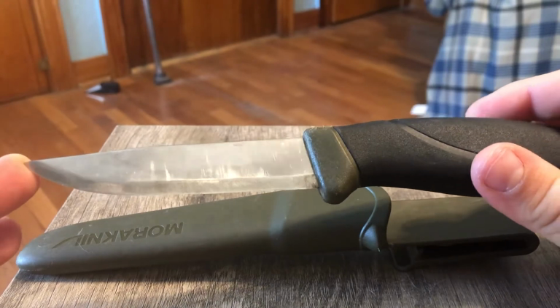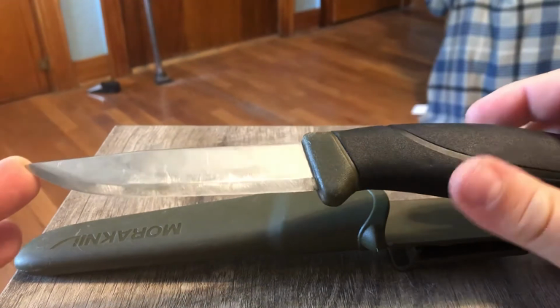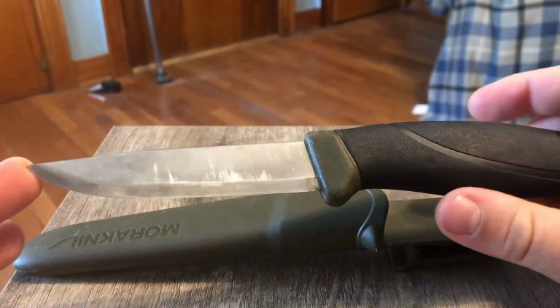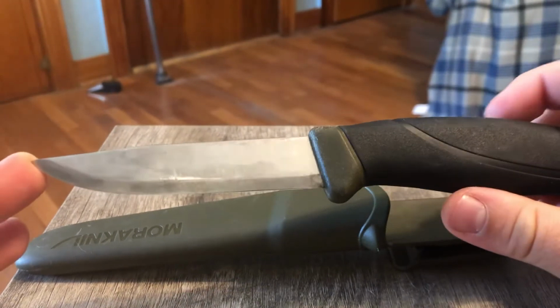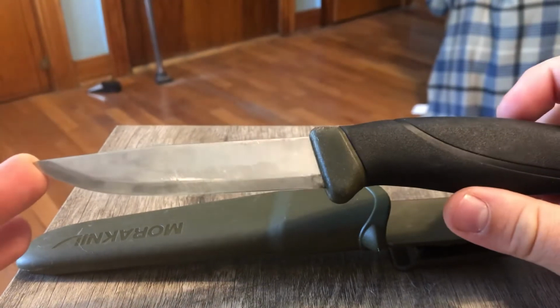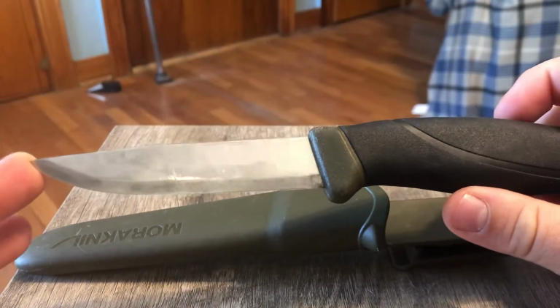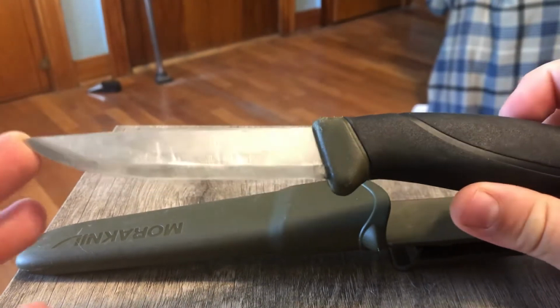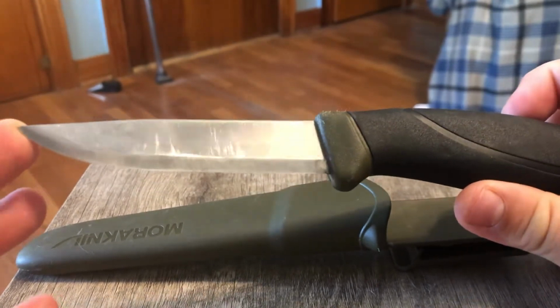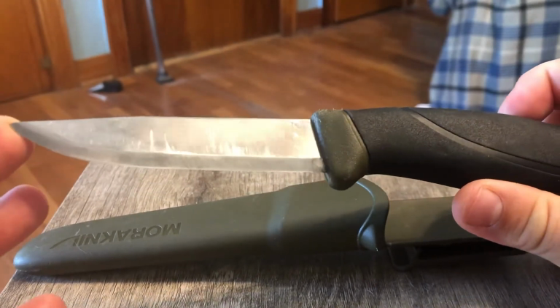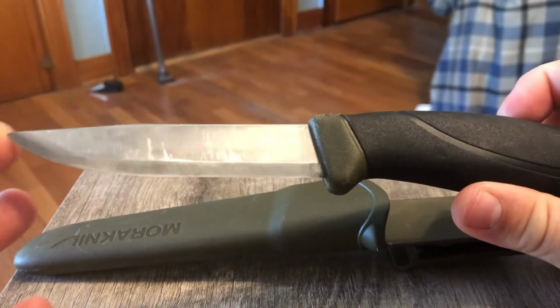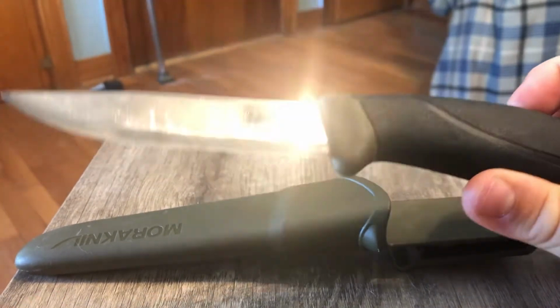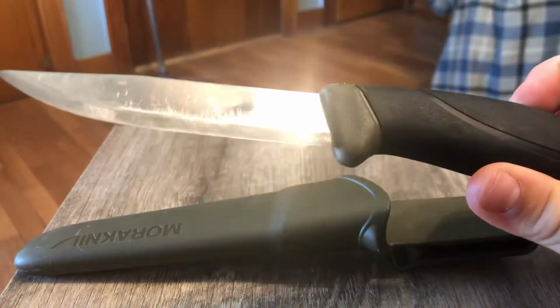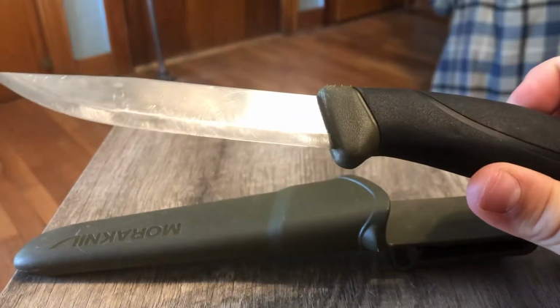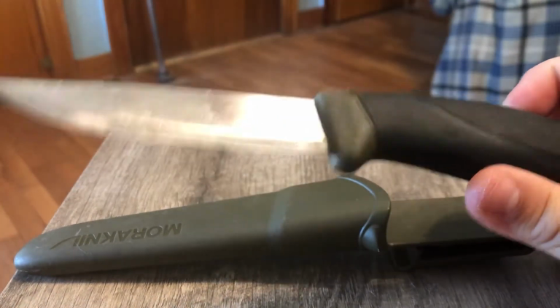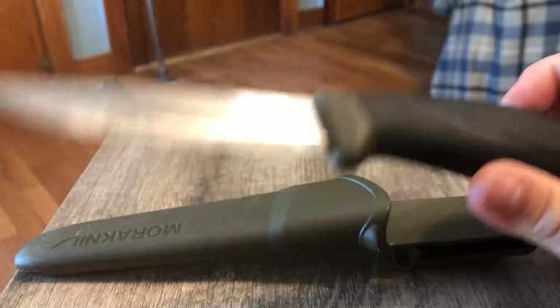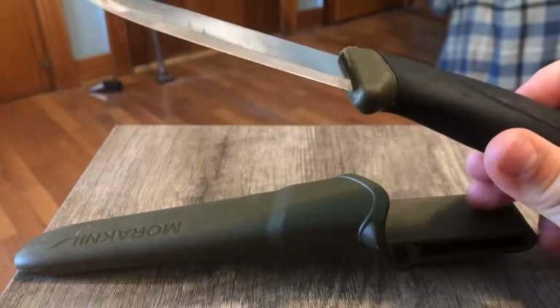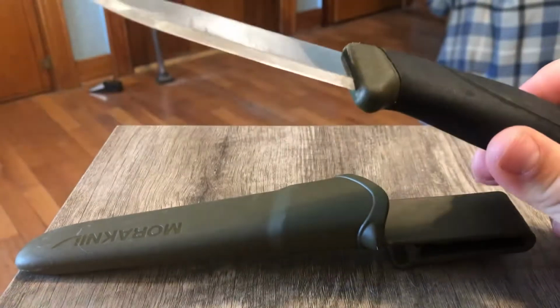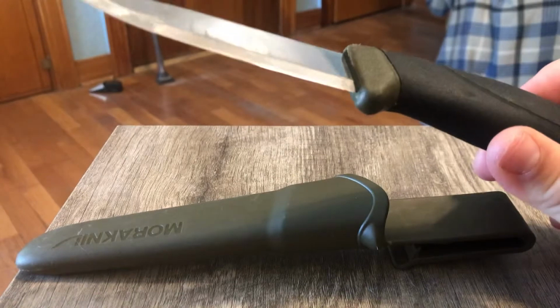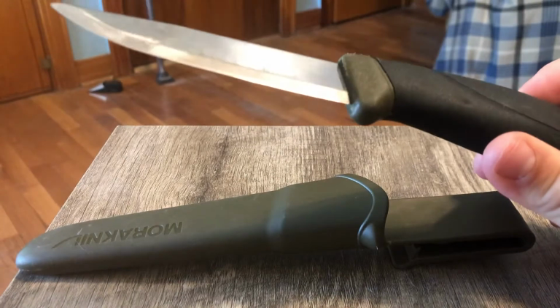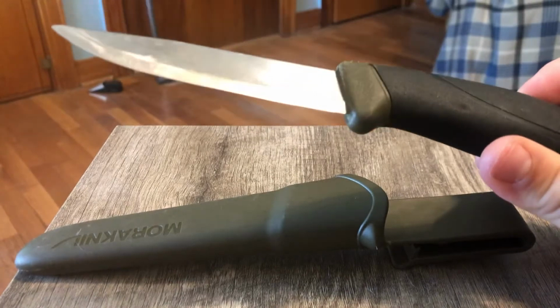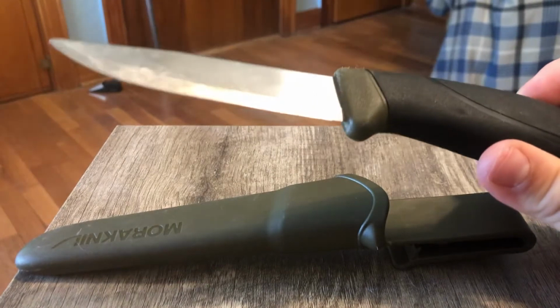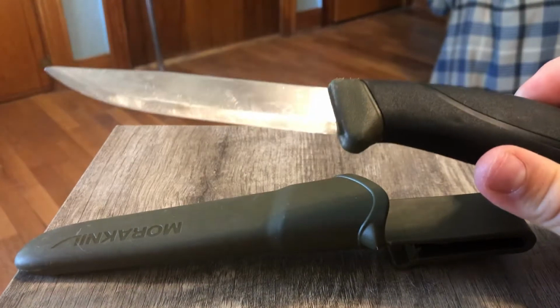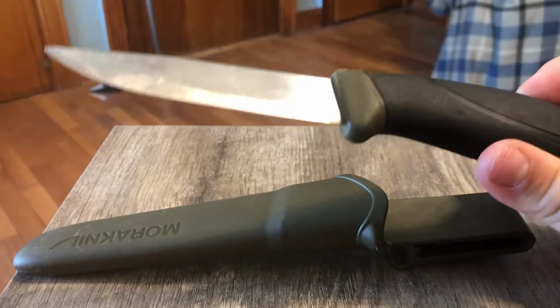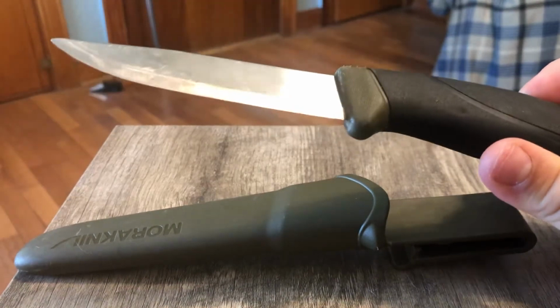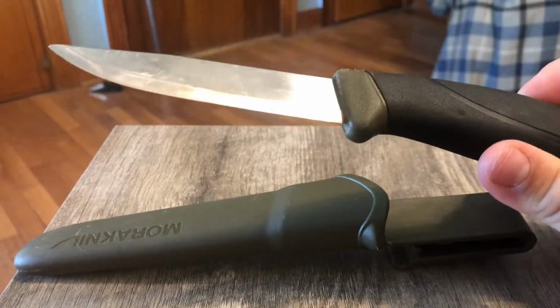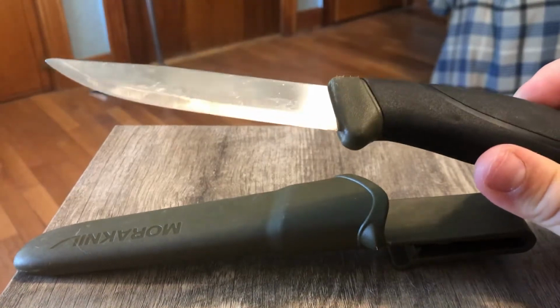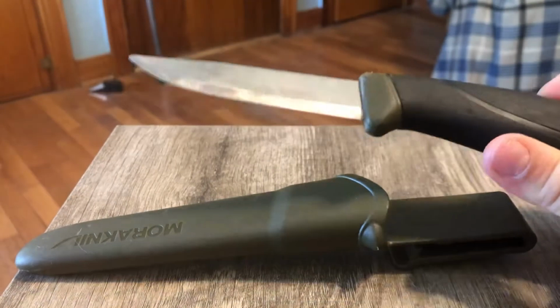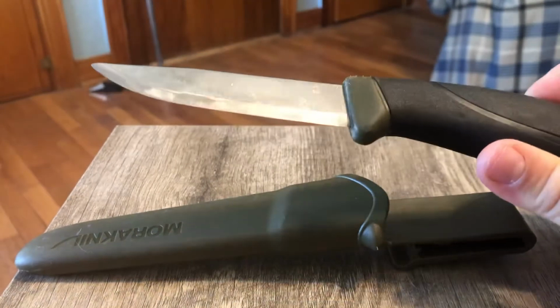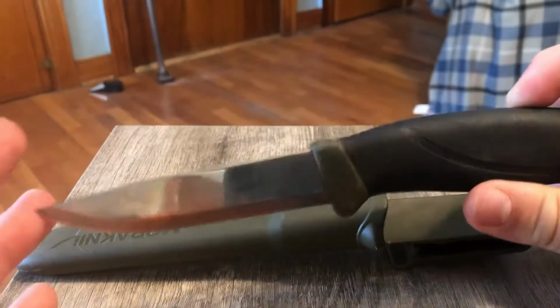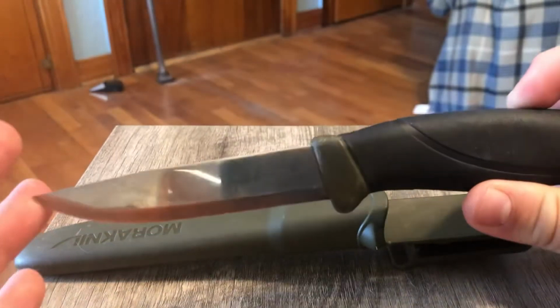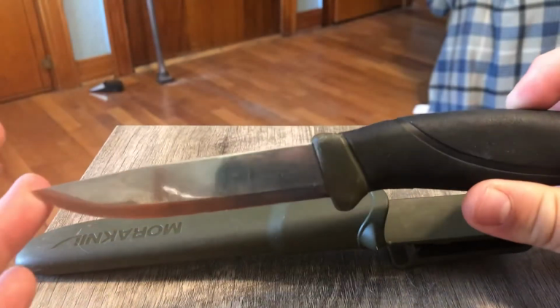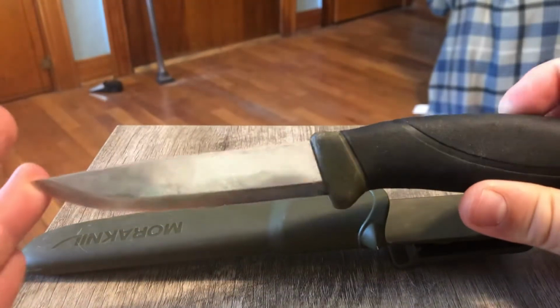It's also my outside knife. If I'm outside and I just need a knife — doing chores outside — it's my go-to.